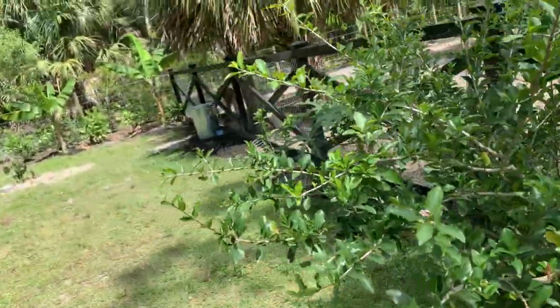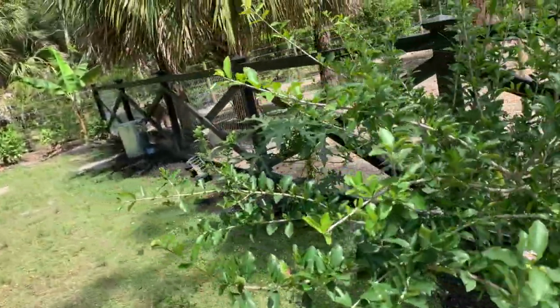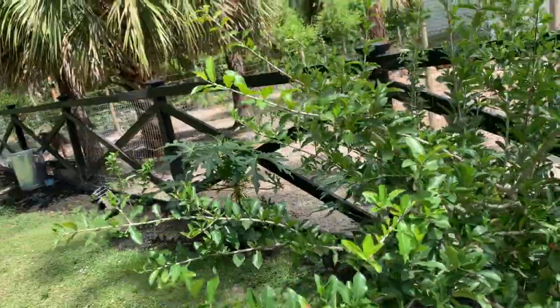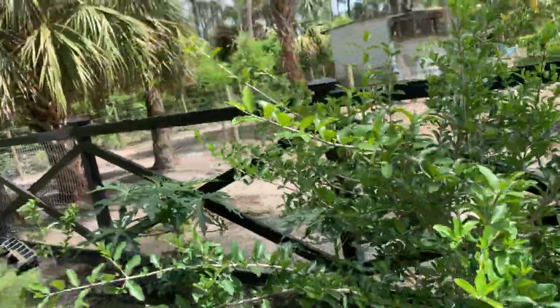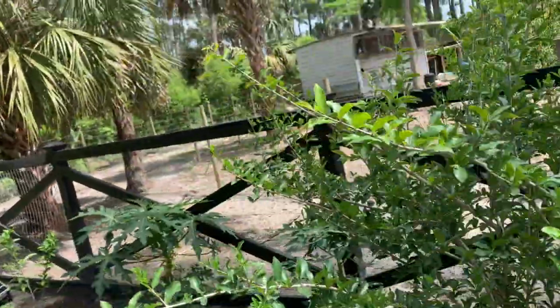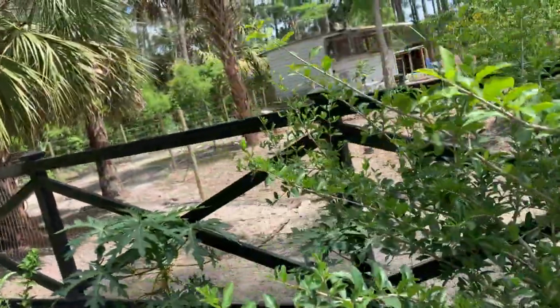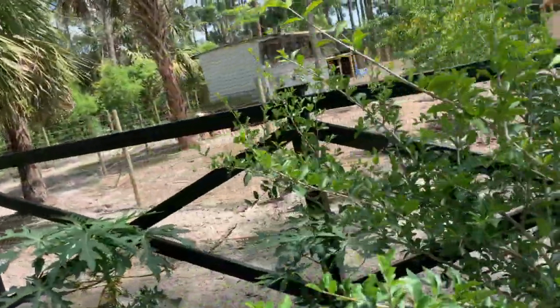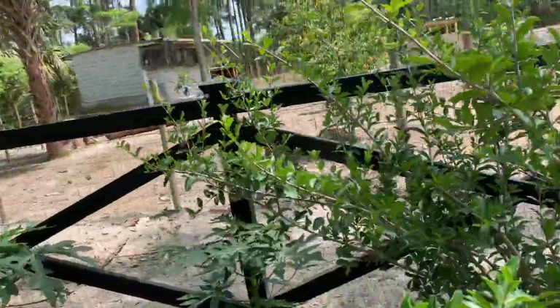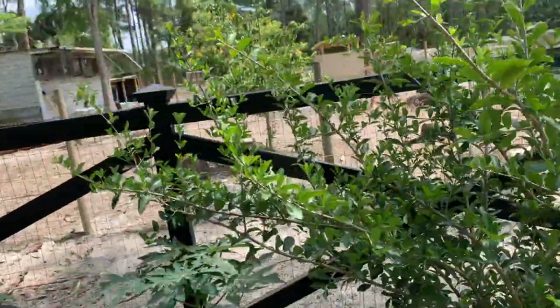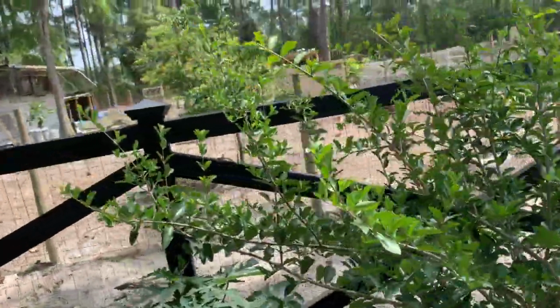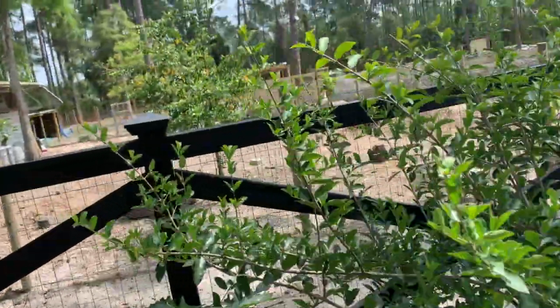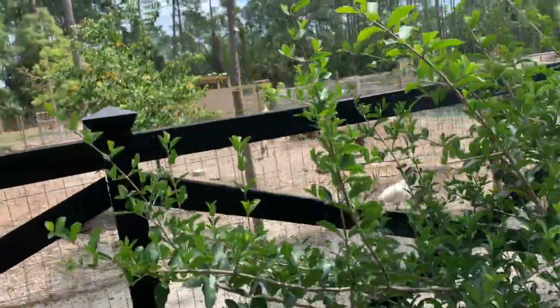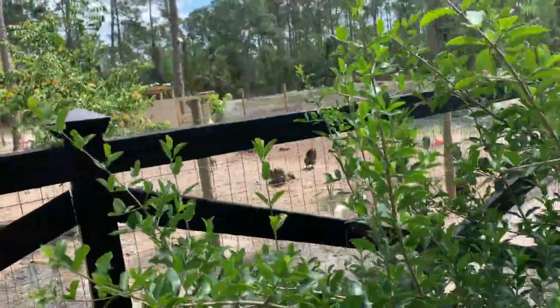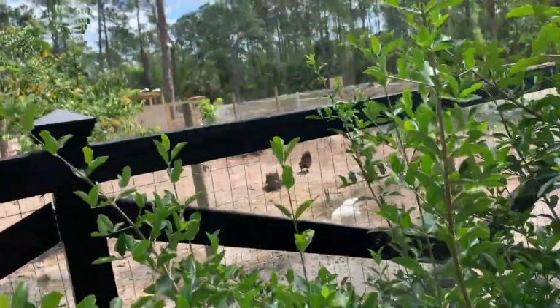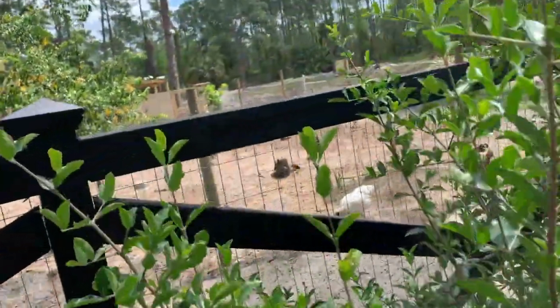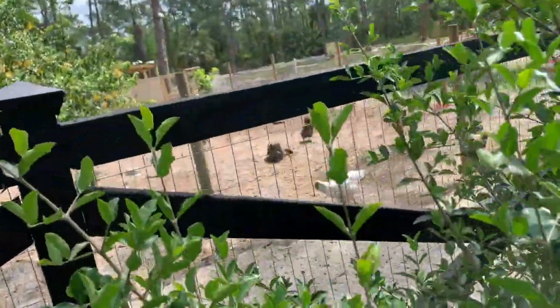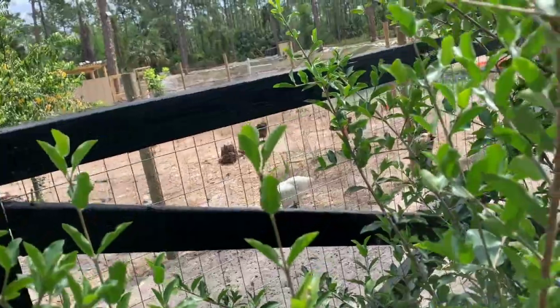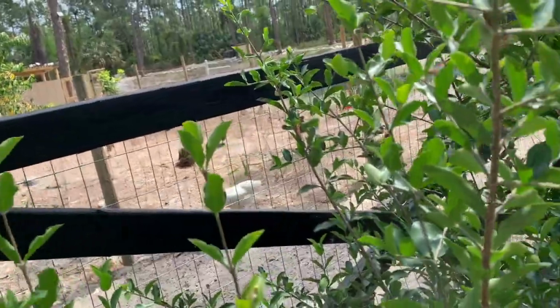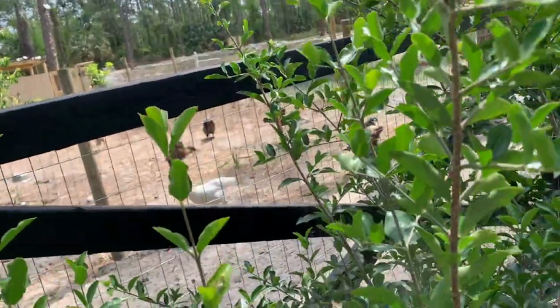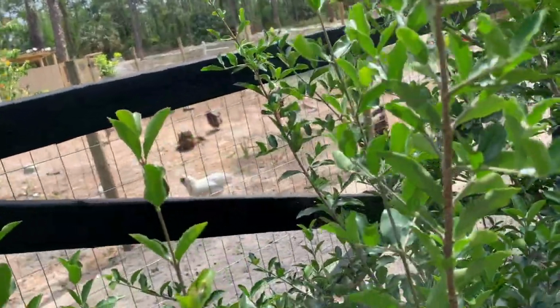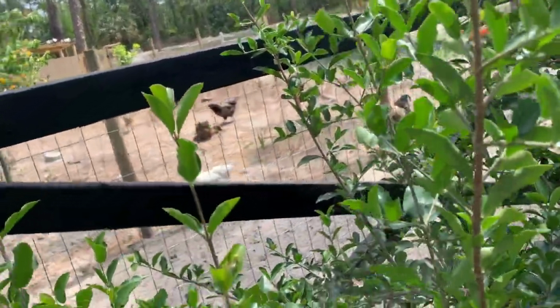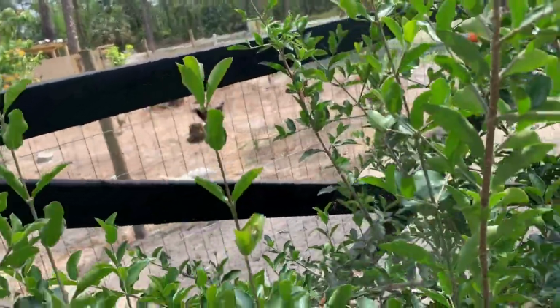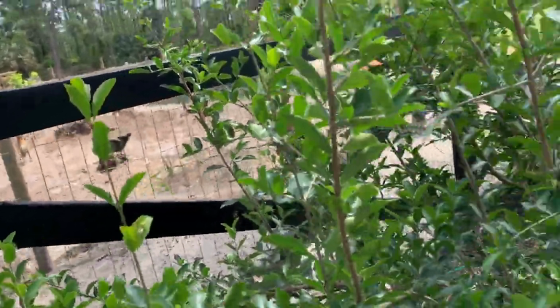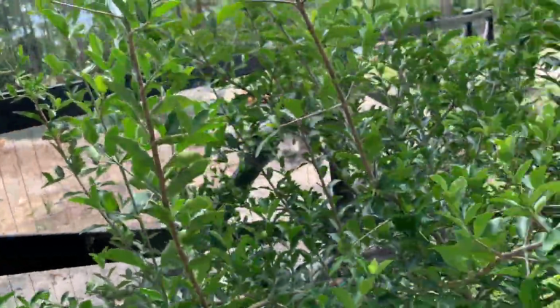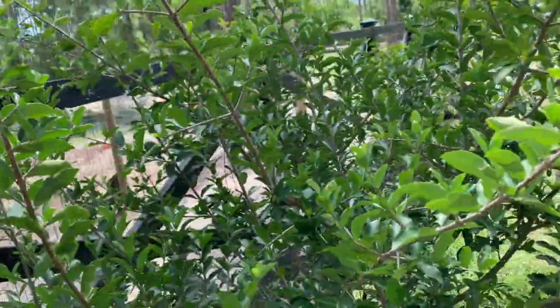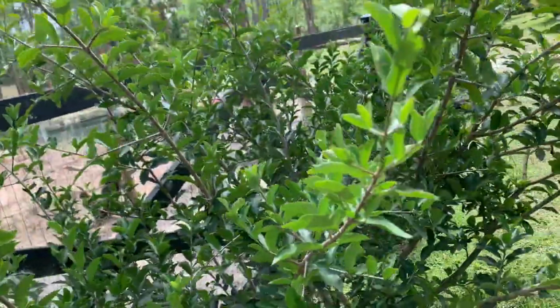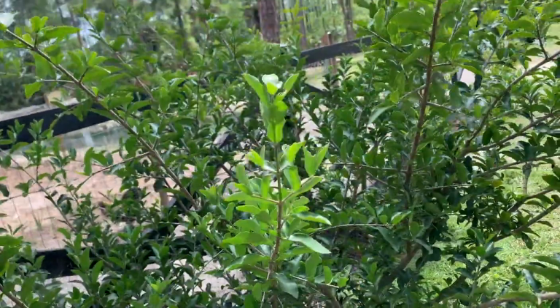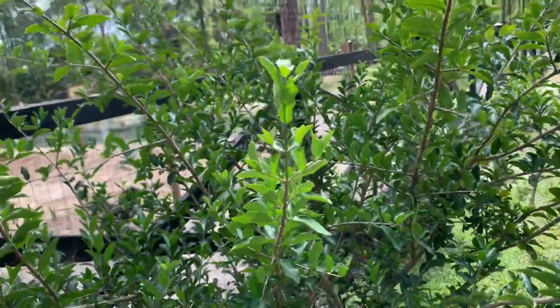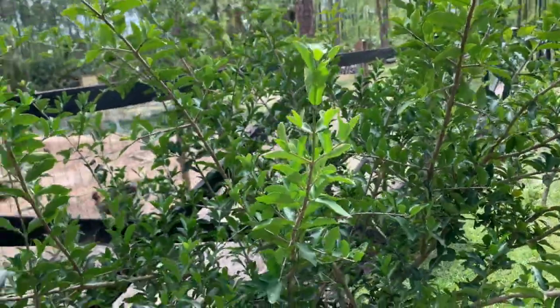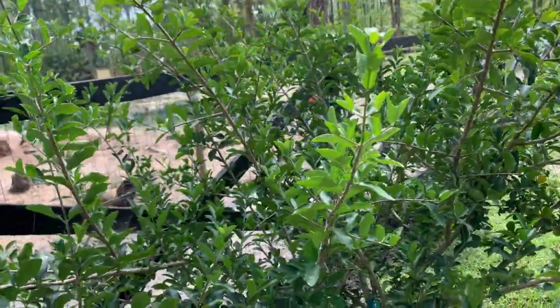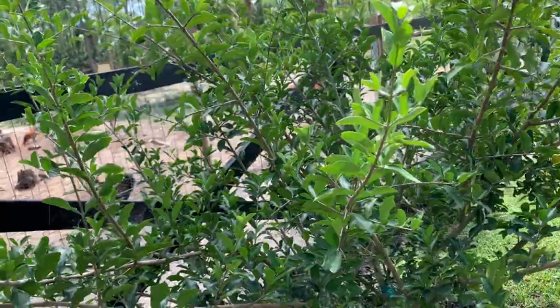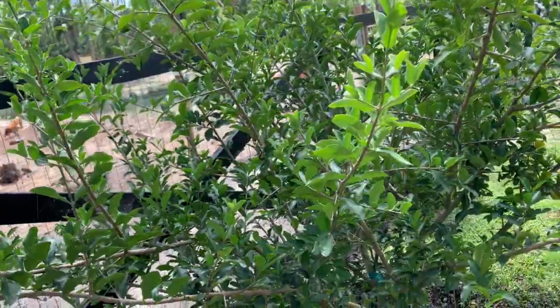Another thing that I love about this tree is that the birds don't eat the cherries. Other fruits the birds love, but I think it's because these are a little bit acidic, like a cherry tomato, and that's why the birds don't like them as much.